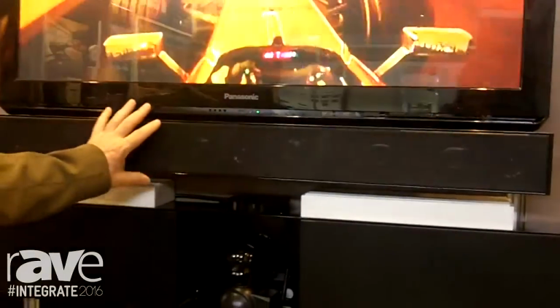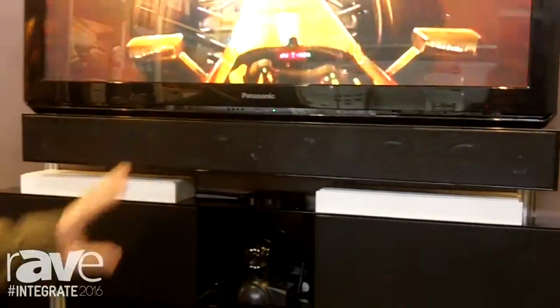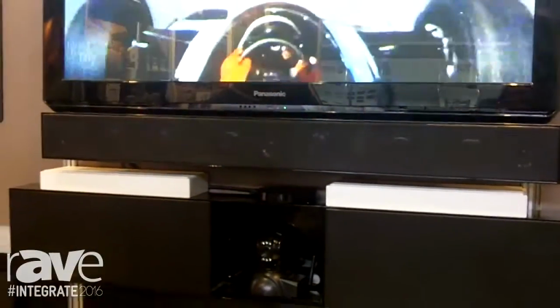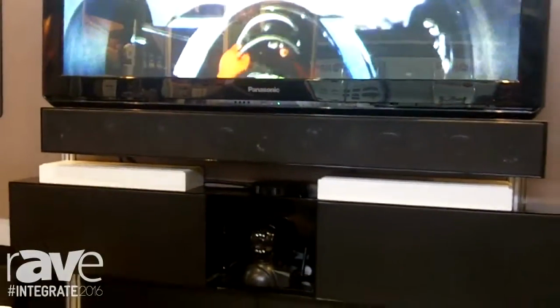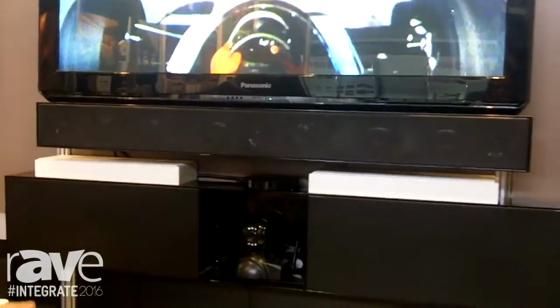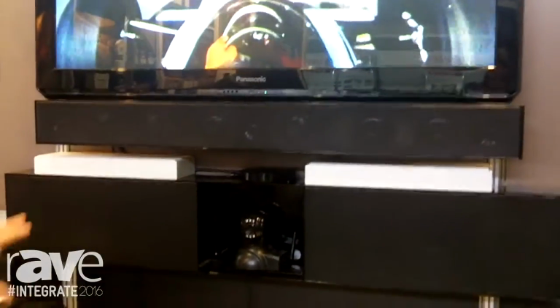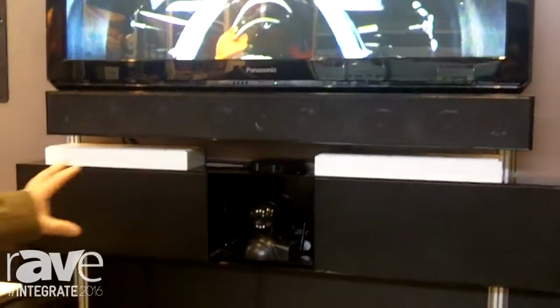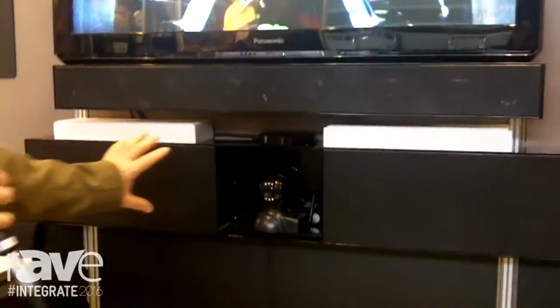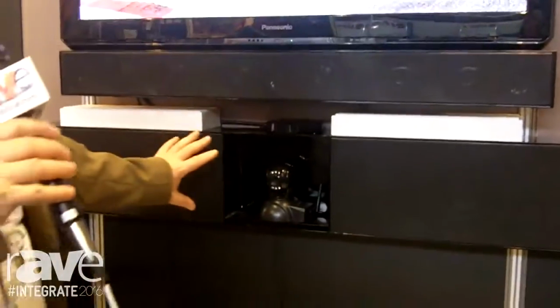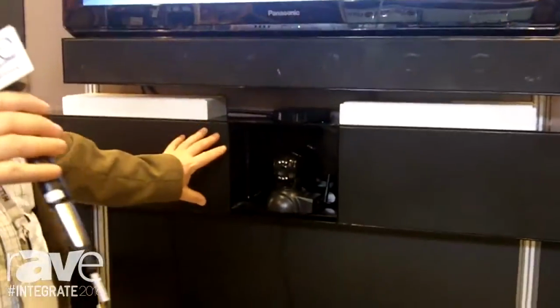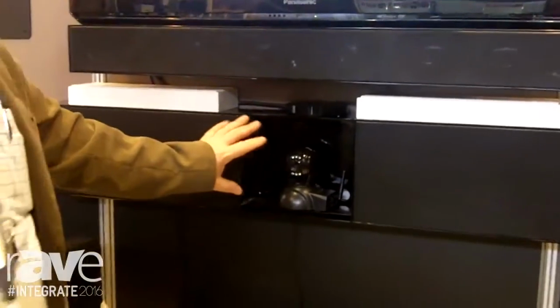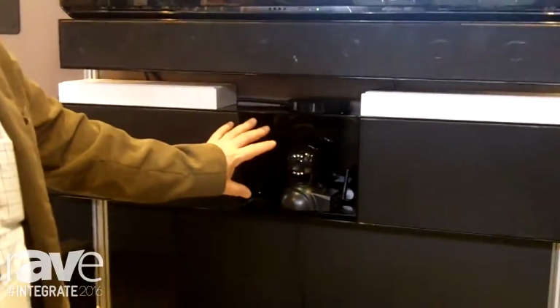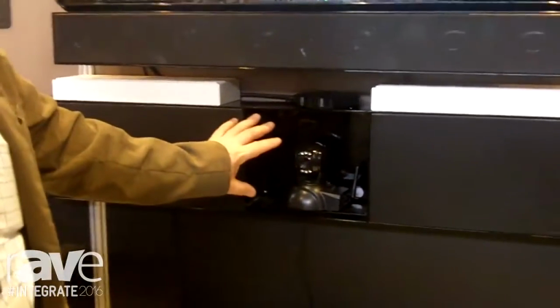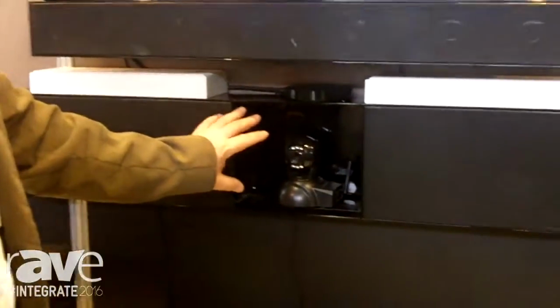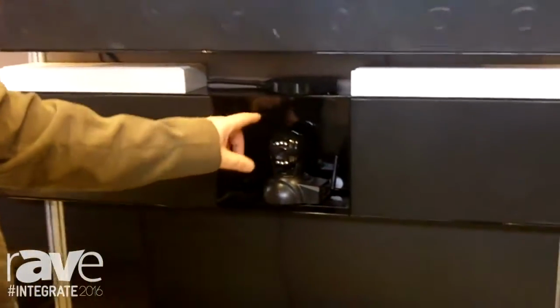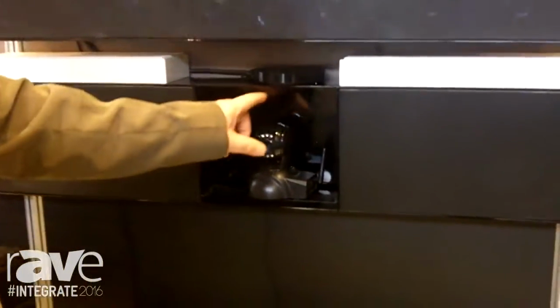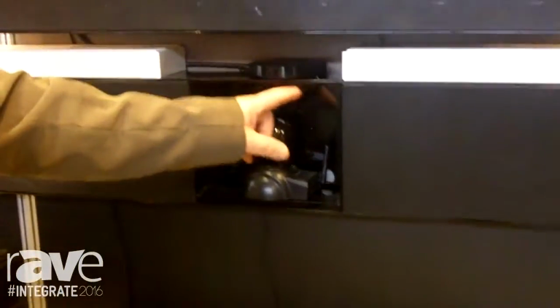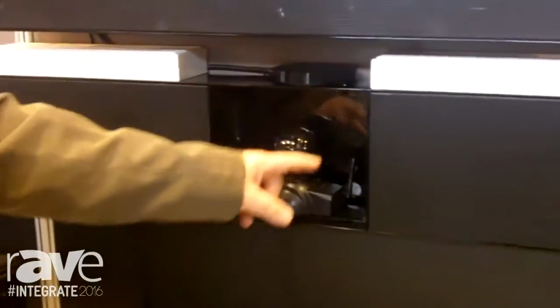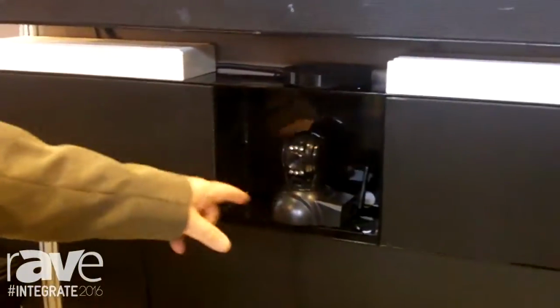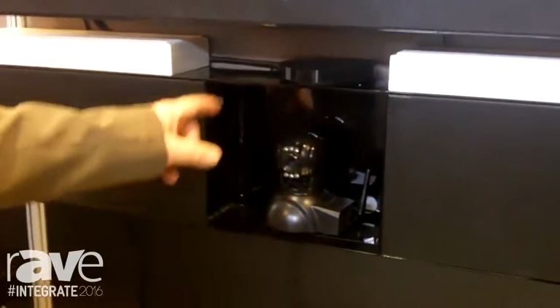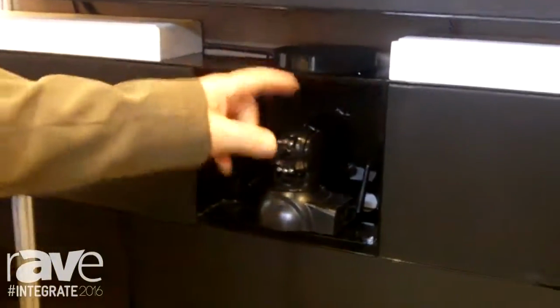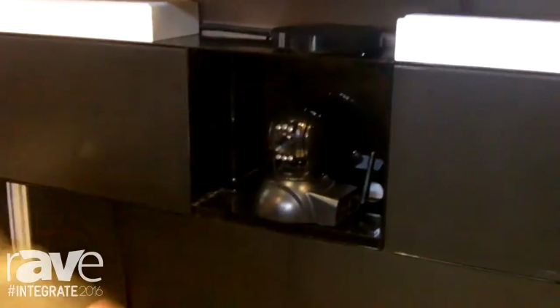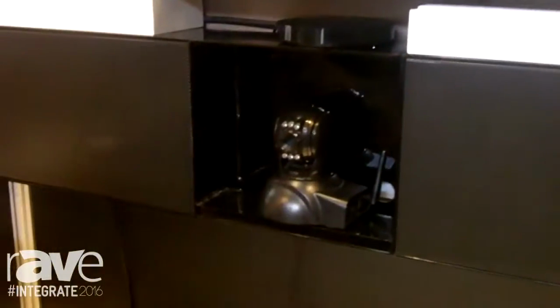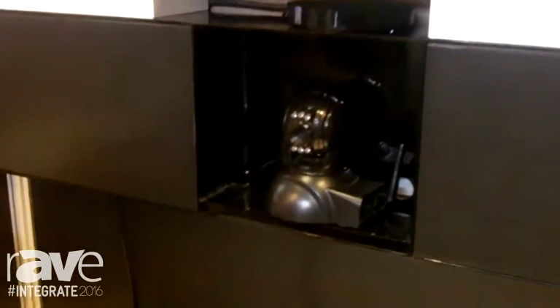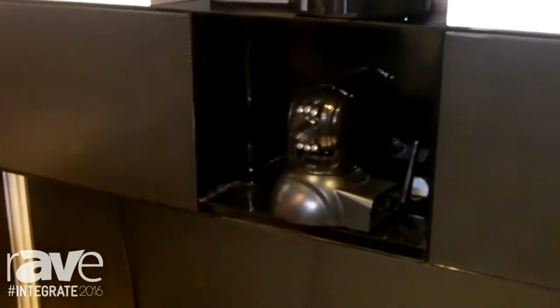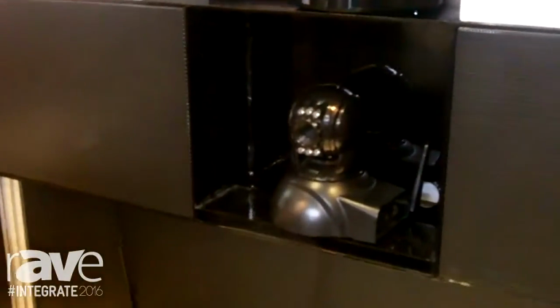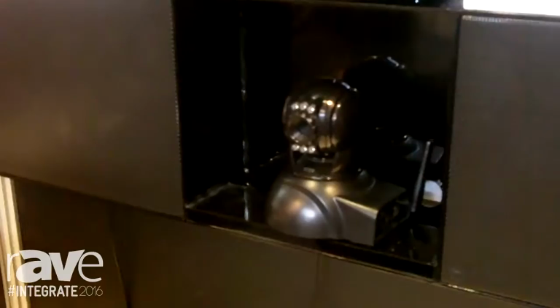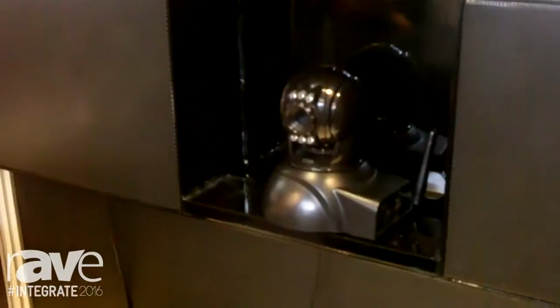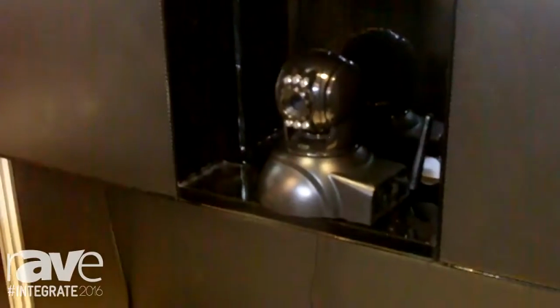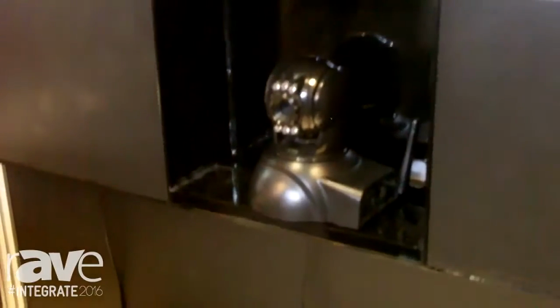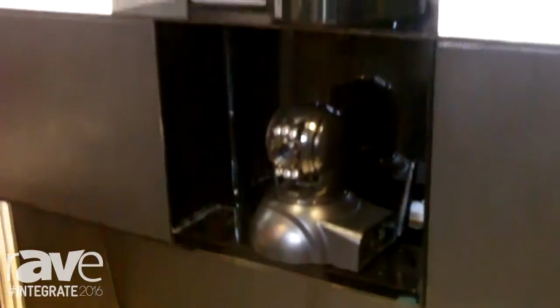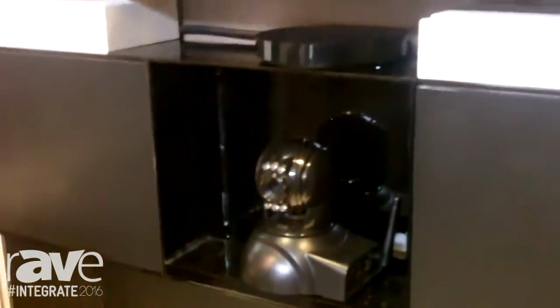We also have special products here. This soundbar has been modified to actually house a video conference camera. So we do anything customization in this product.